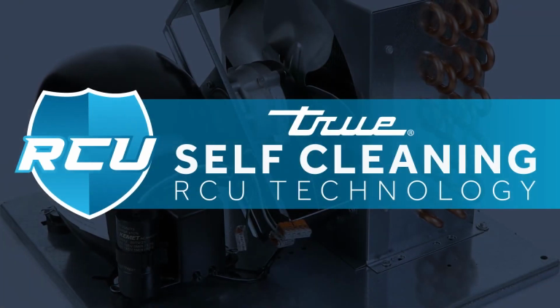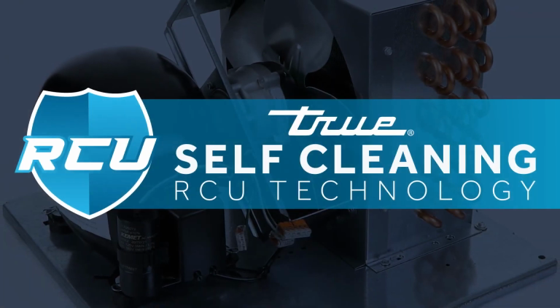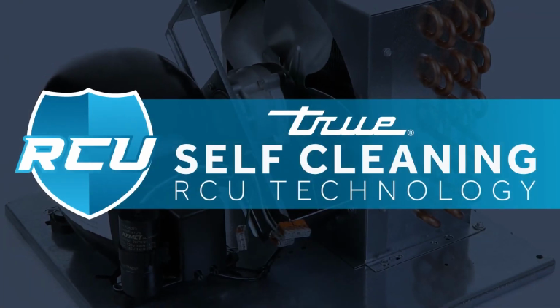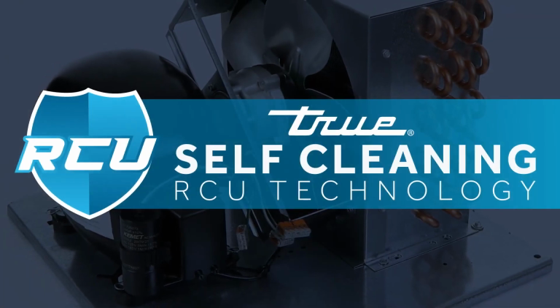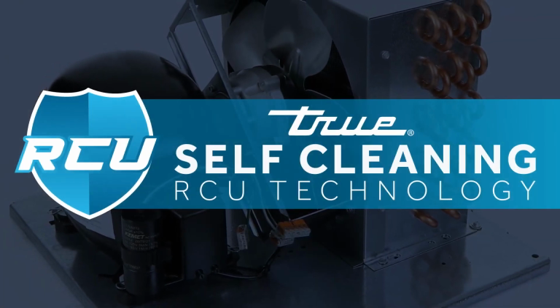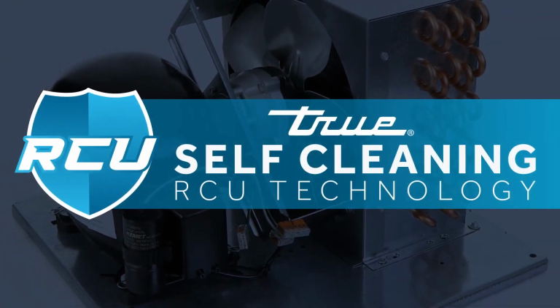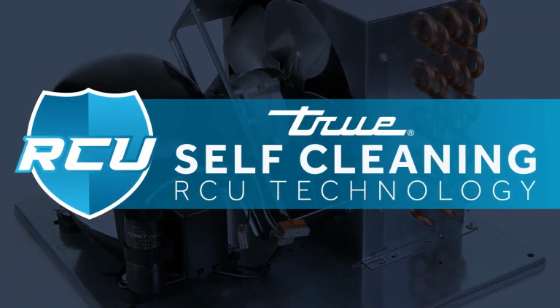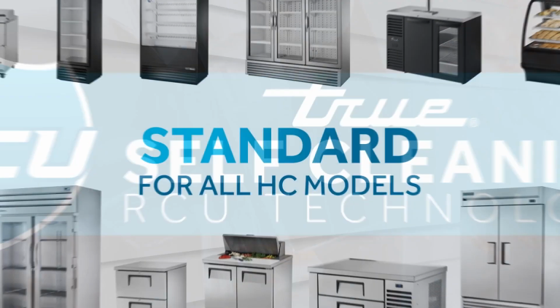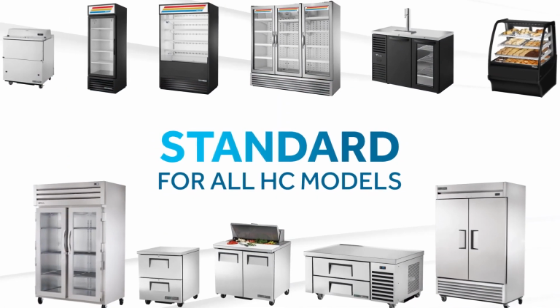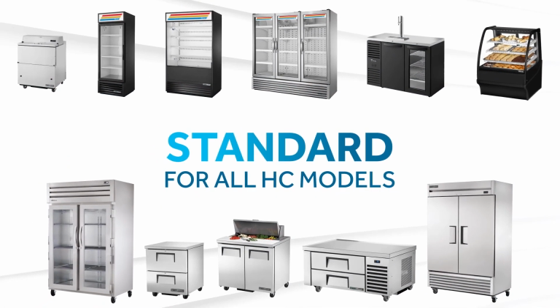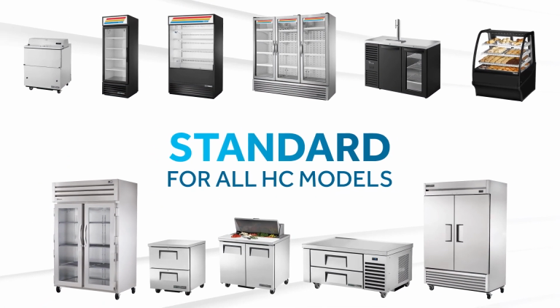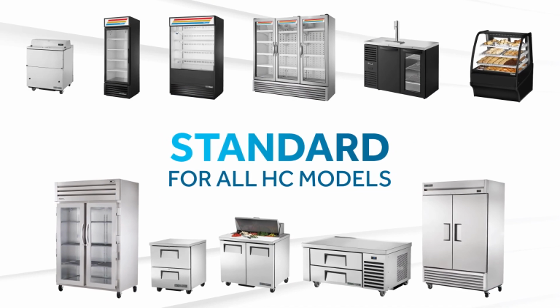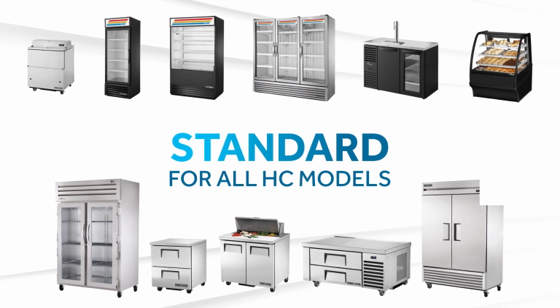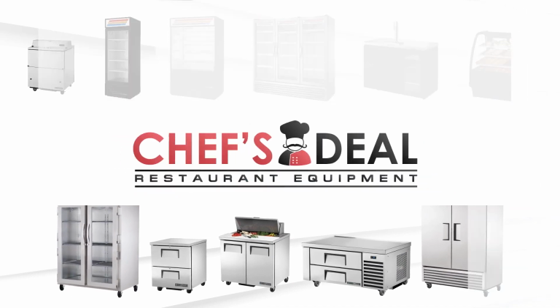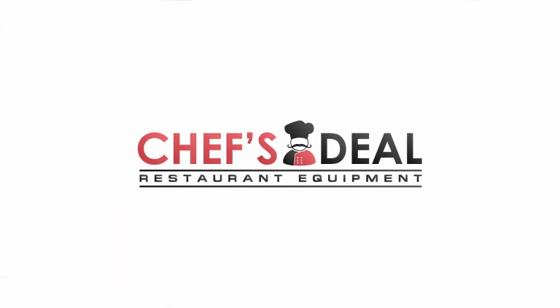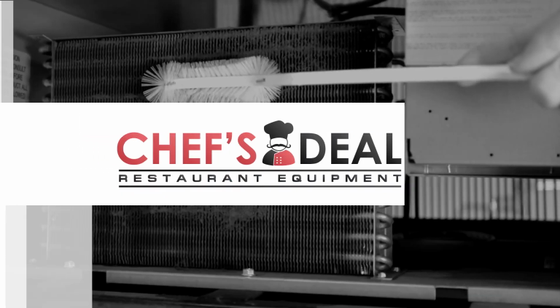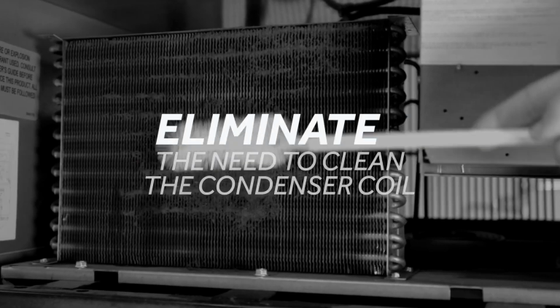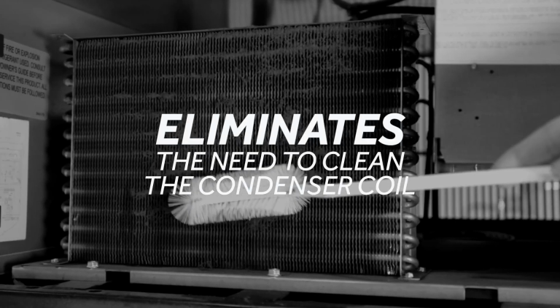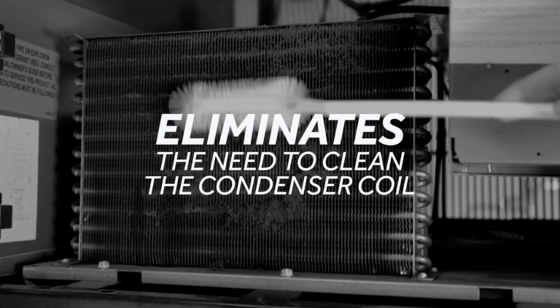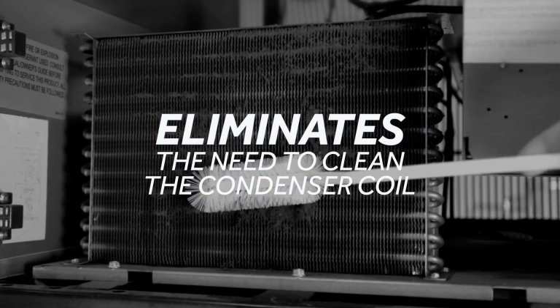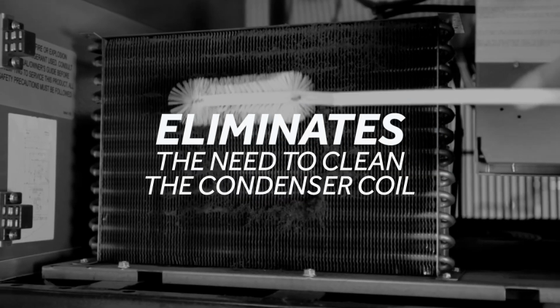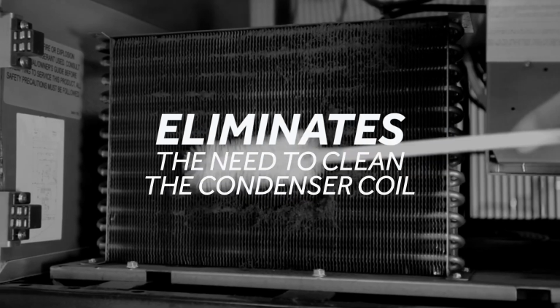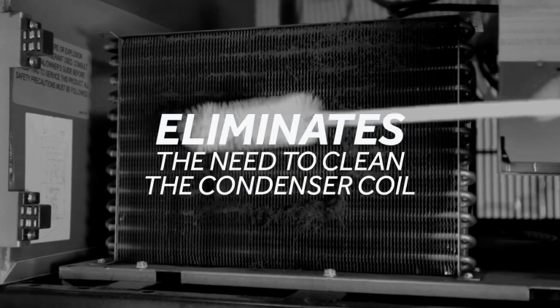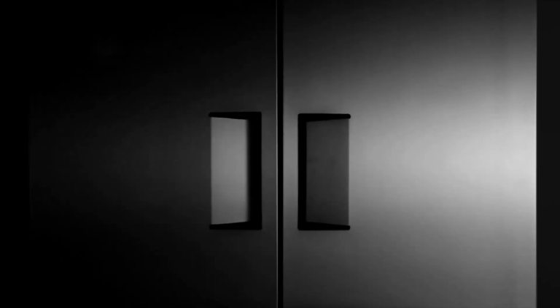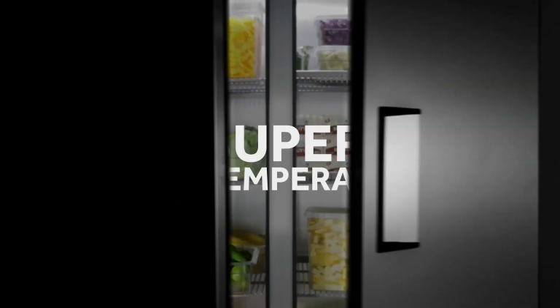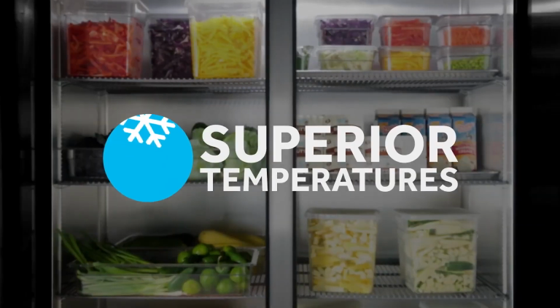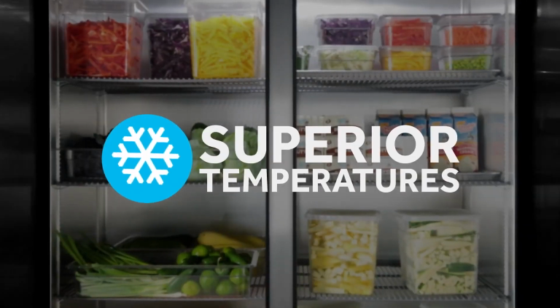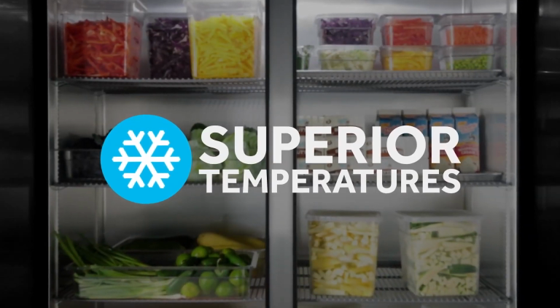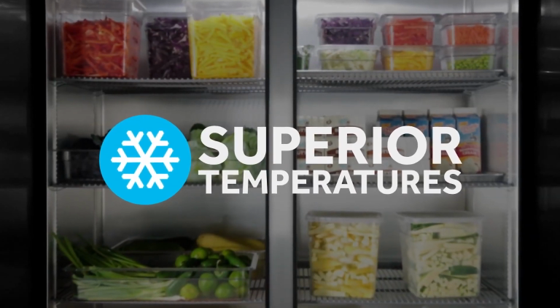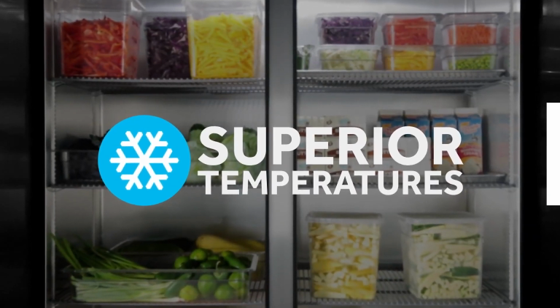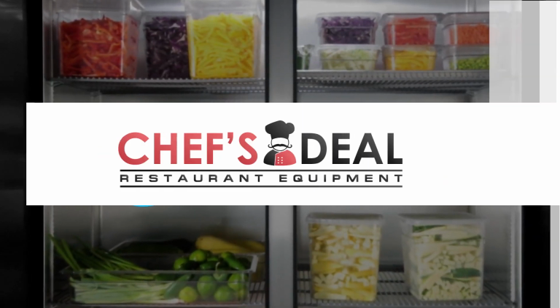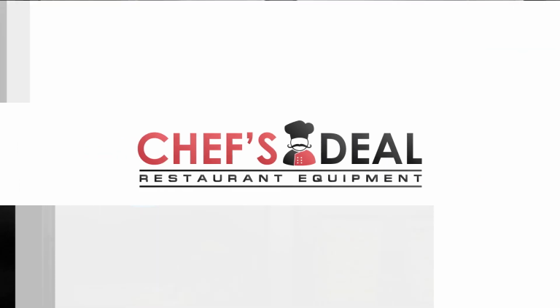Tru's self-cleaning RCU technology is a standard feature in all Tru hydrocarbon models that eliminates the need for preventative maintenance, reduces energy consumption, and helps maintain the coldest product temperatures. Here's how it works.